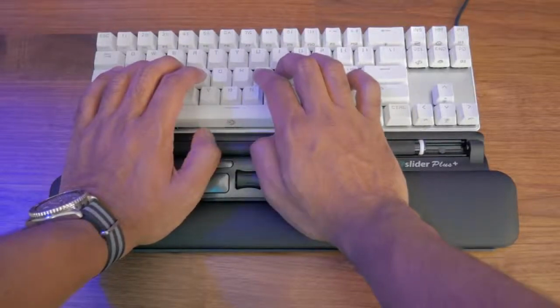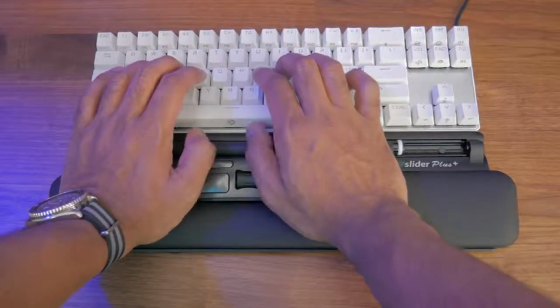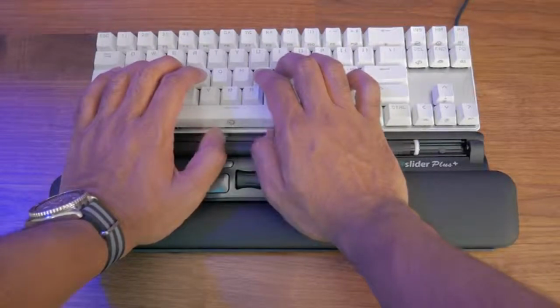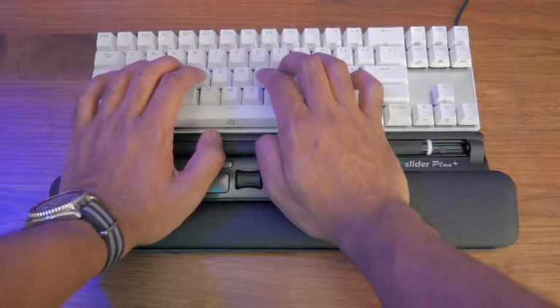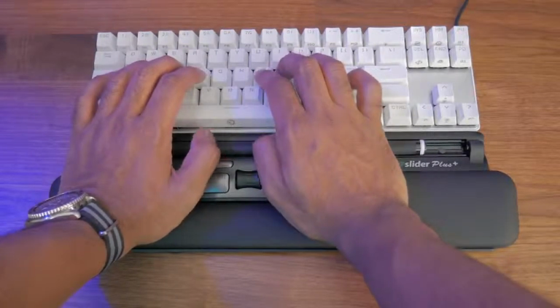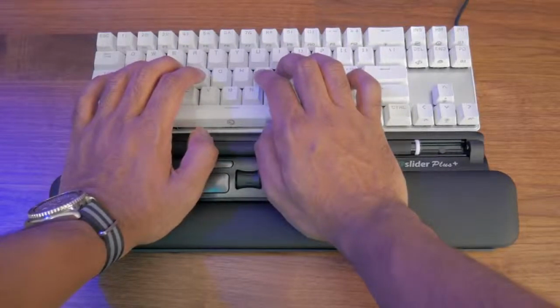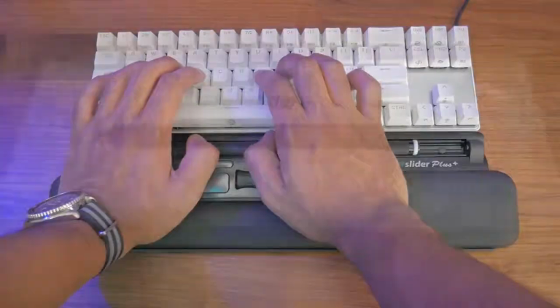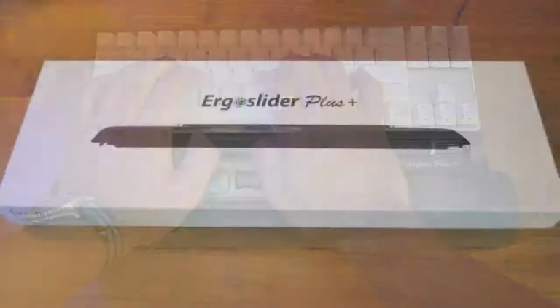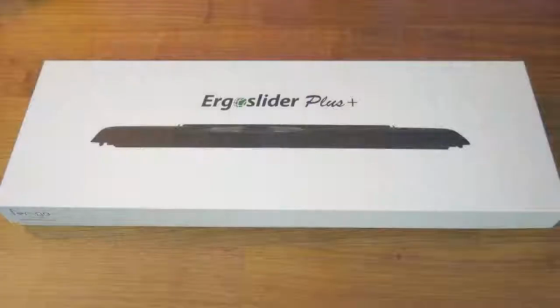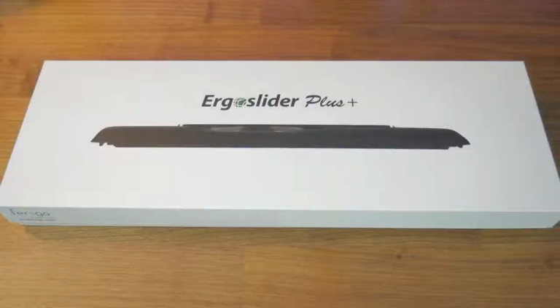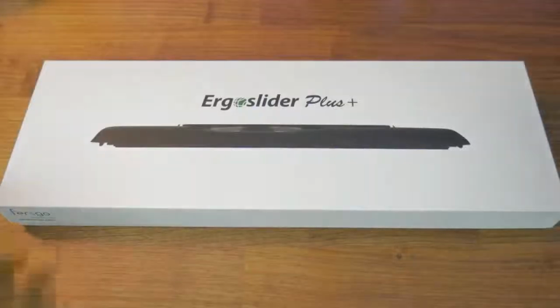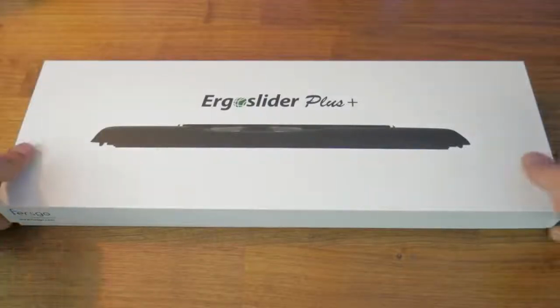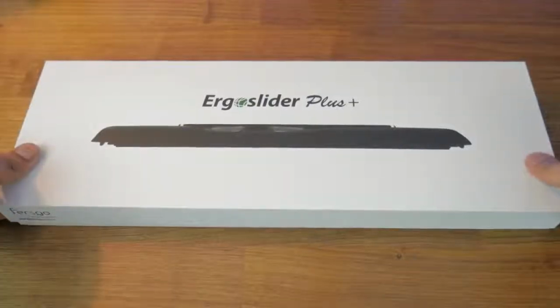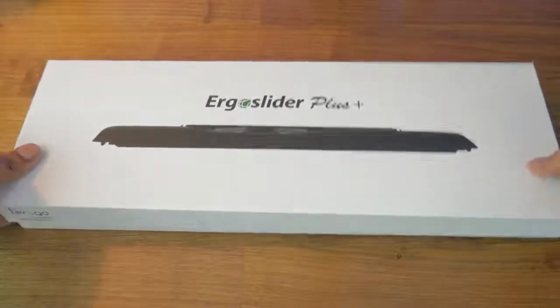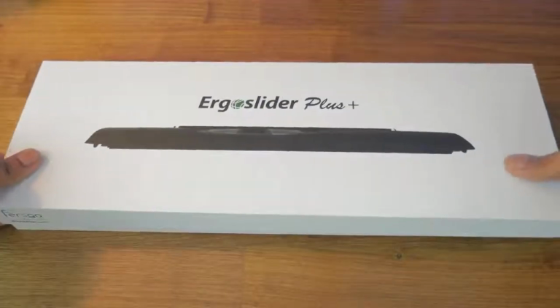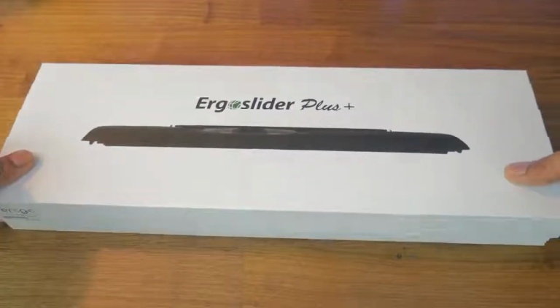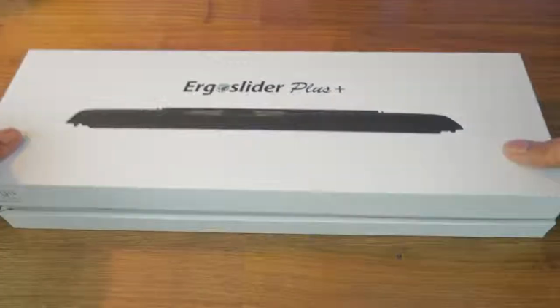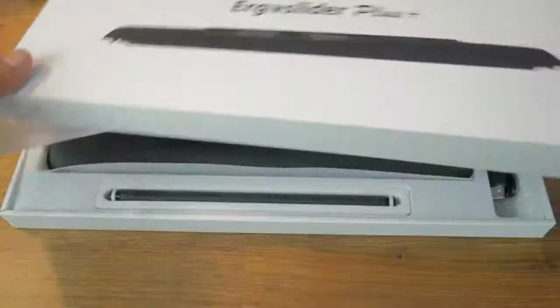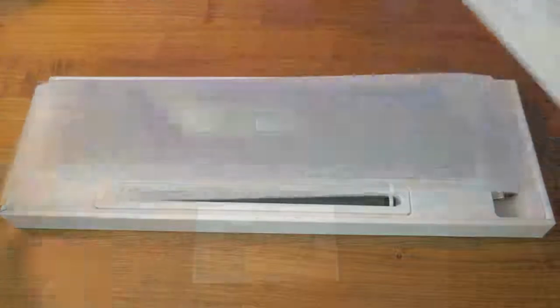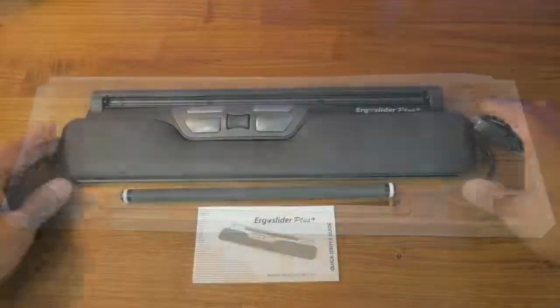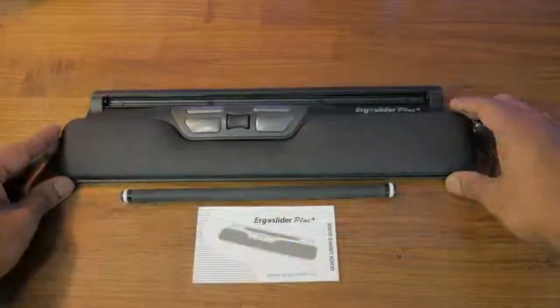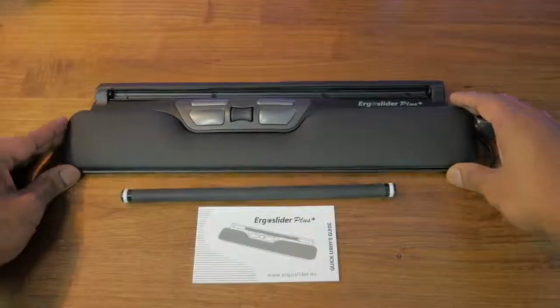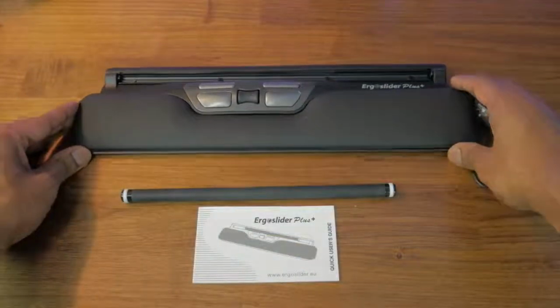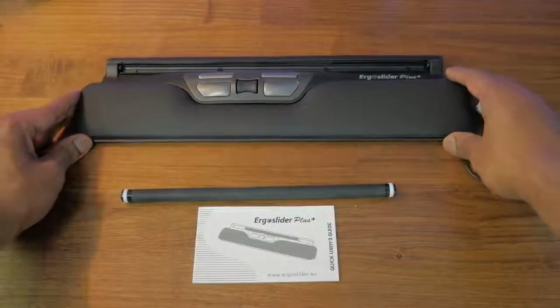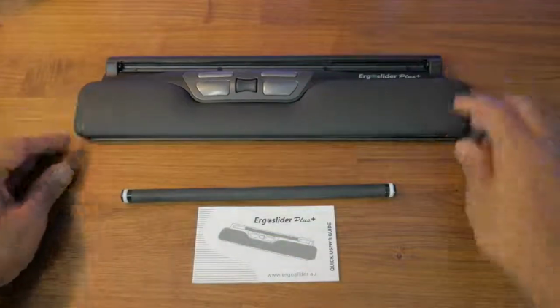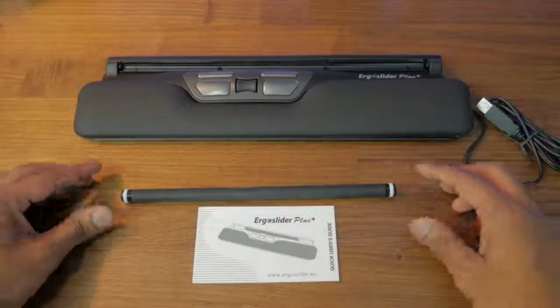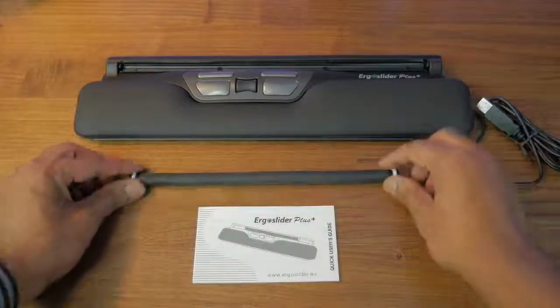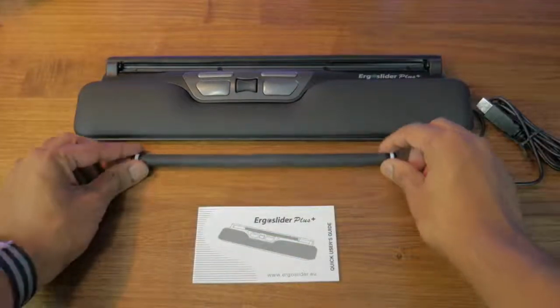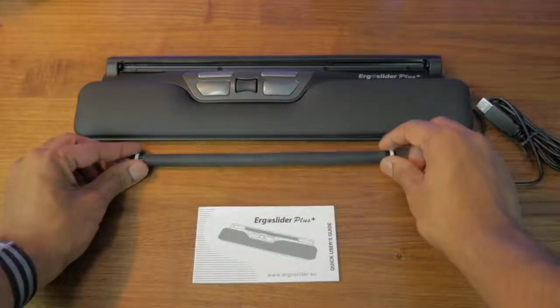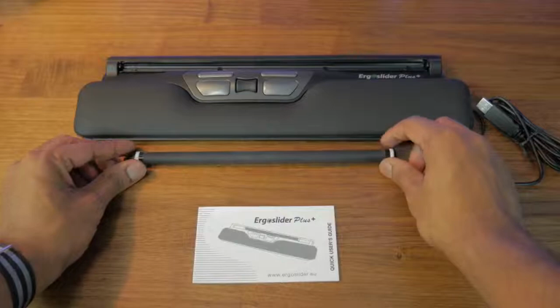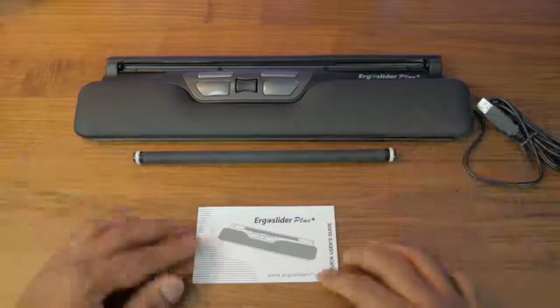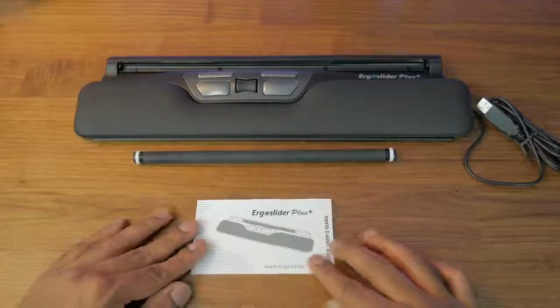Before I get into how it works, let's have a quick unboxing. The packaging is fairly minimalist but has a premium feel. Included in the box is the ErgoSlider, a roller bar — which essentially is the mouse — and a small instruction booklet.